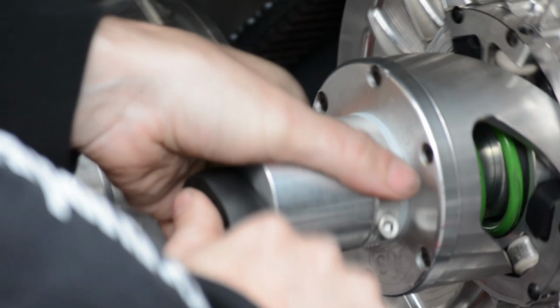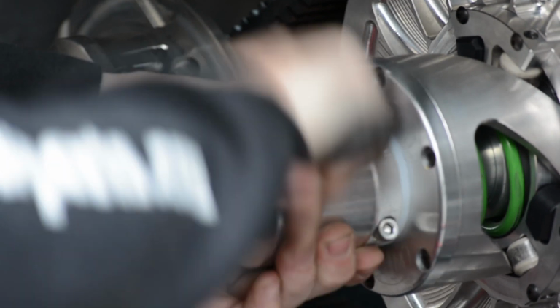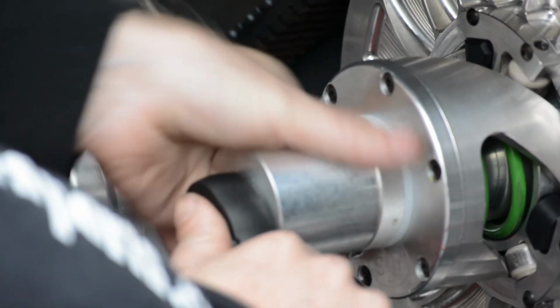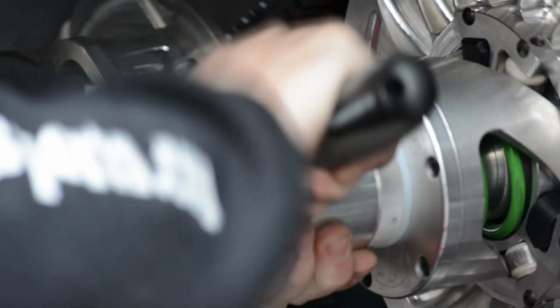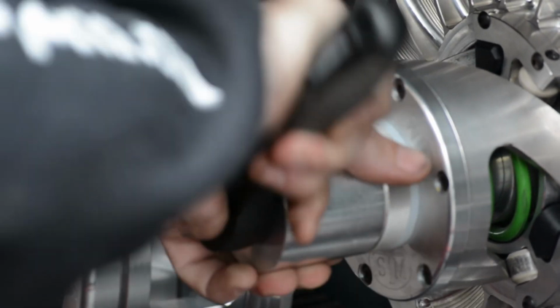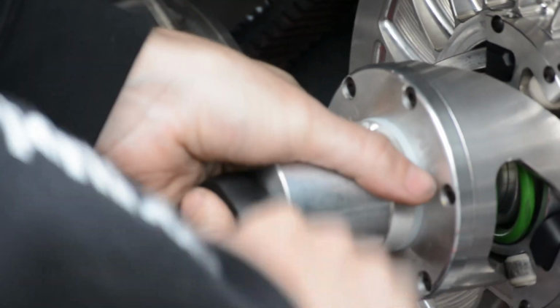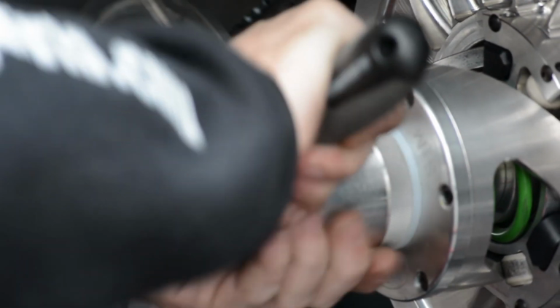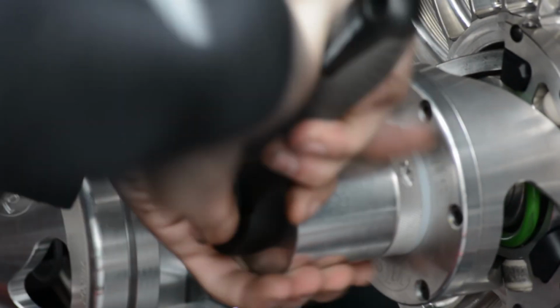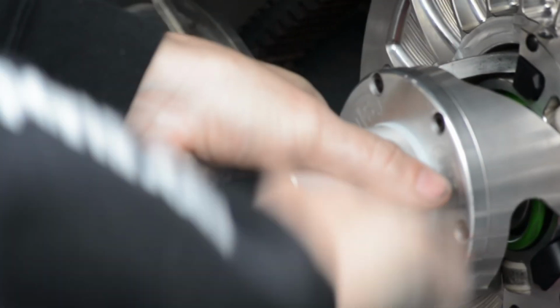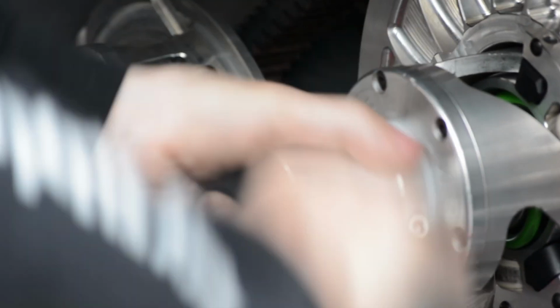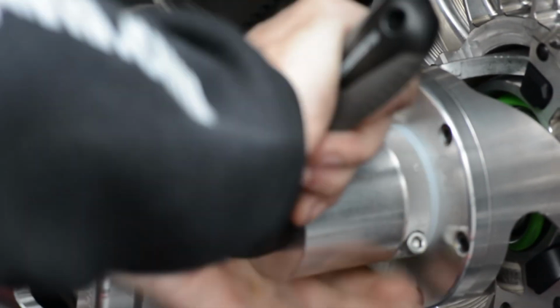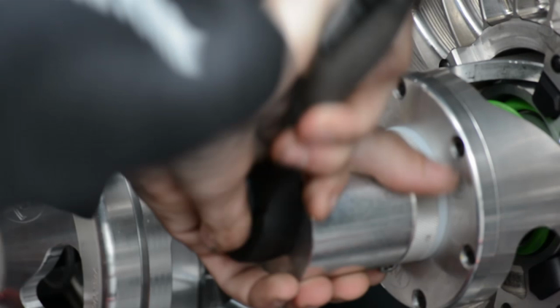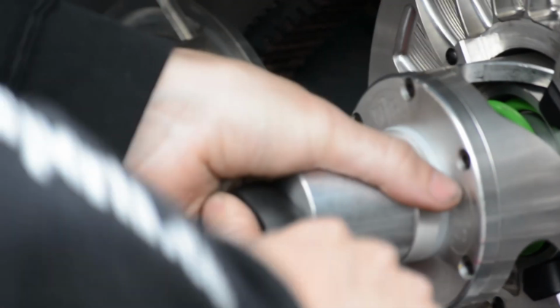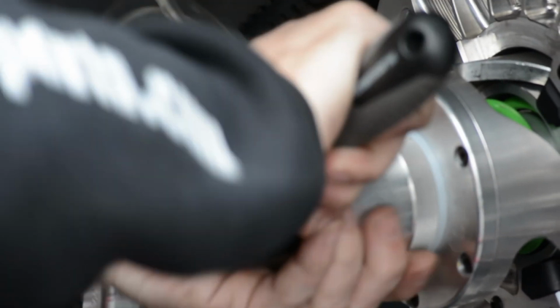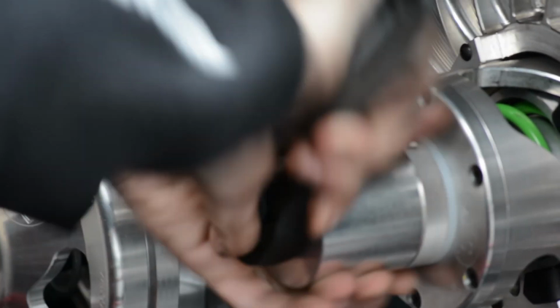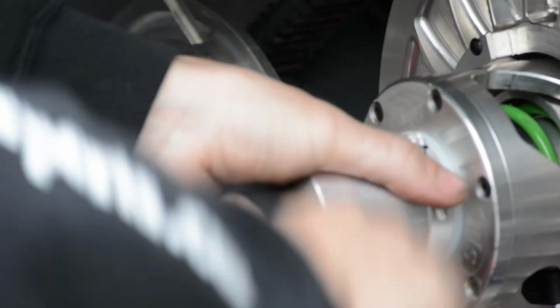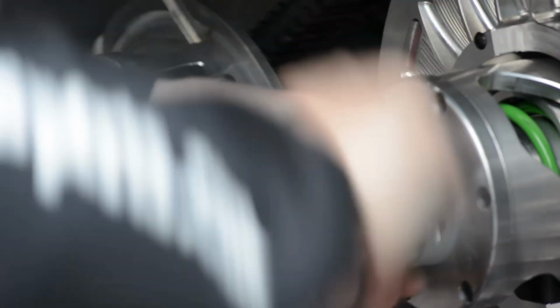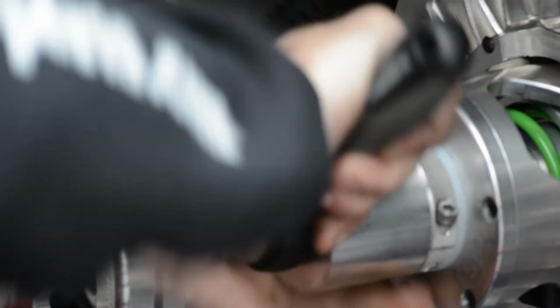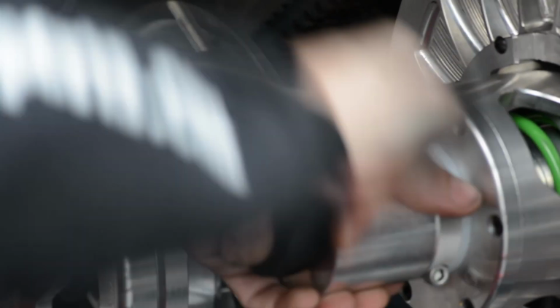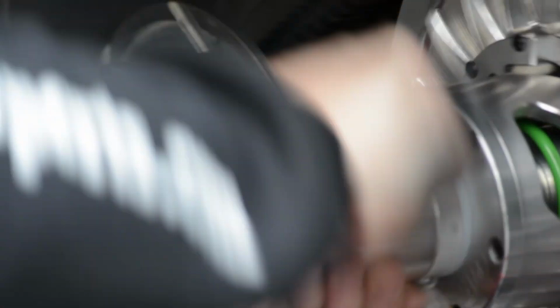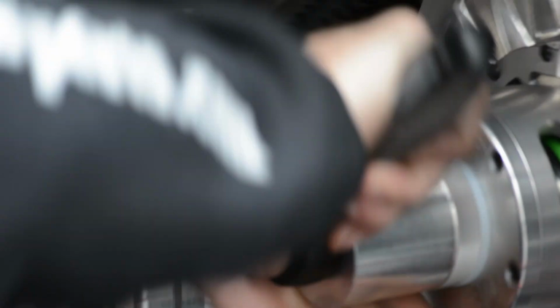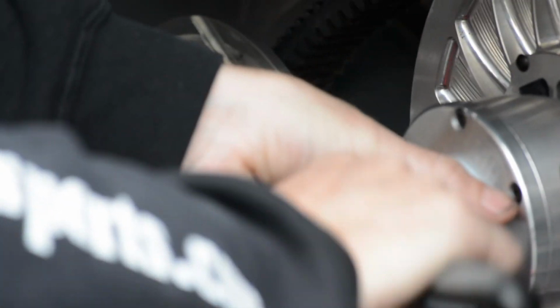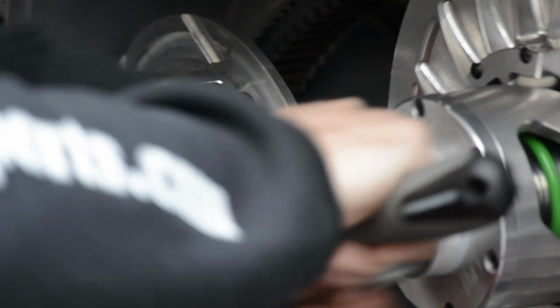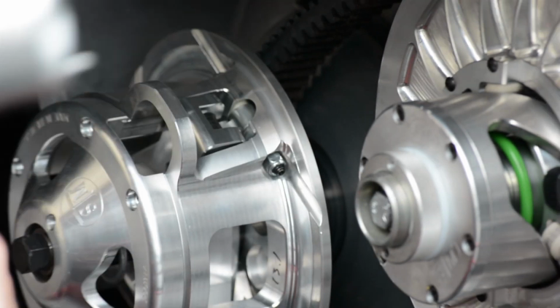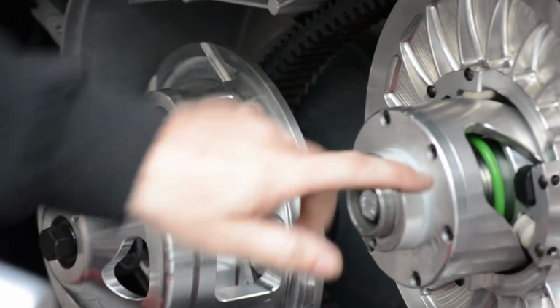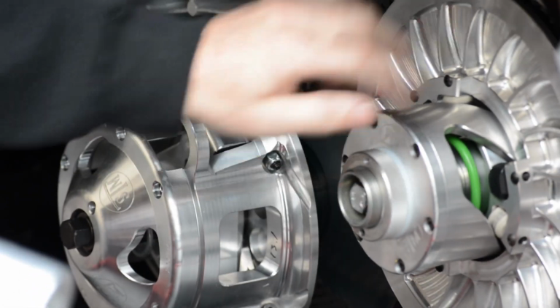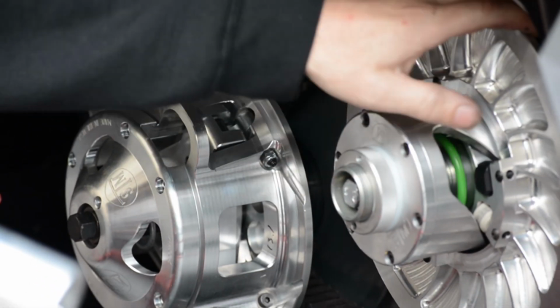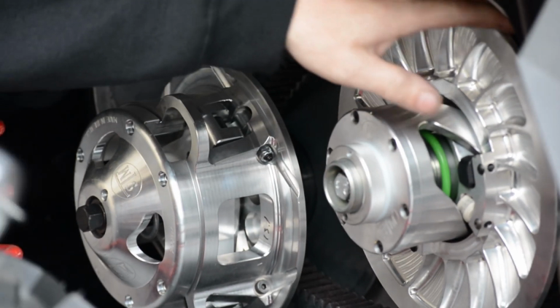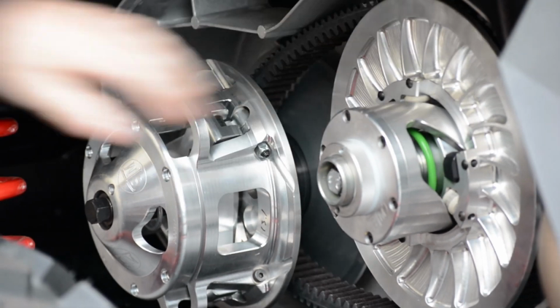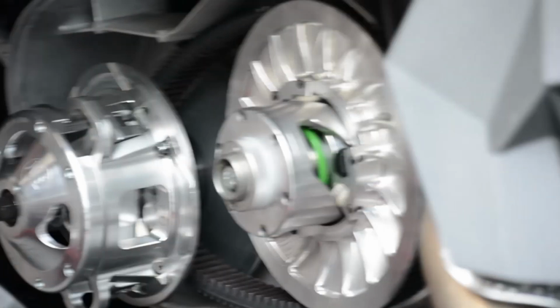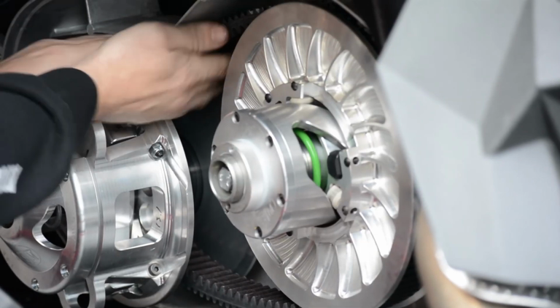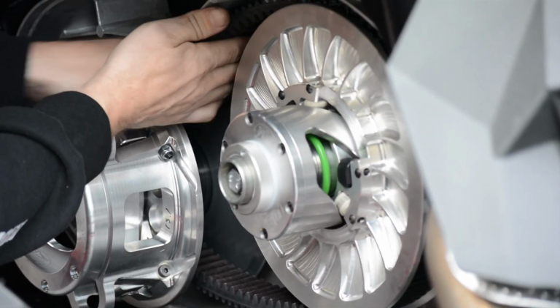You want to just push in and engage, open the clutch up, and get the clutch in far enough where it's down so that we can take it over at the top.